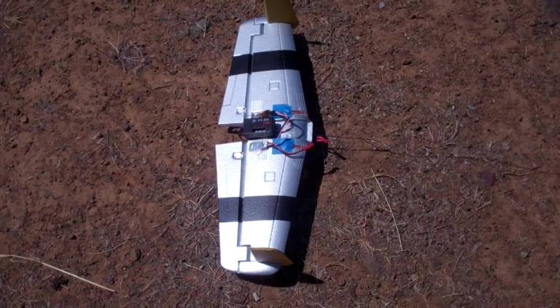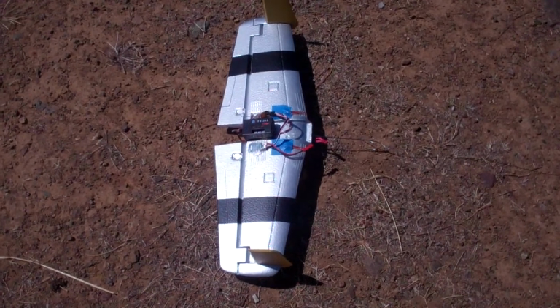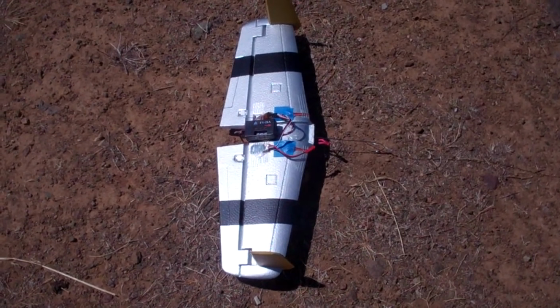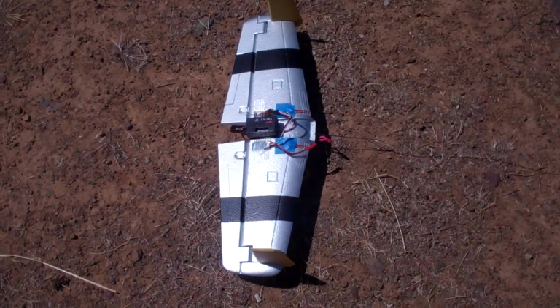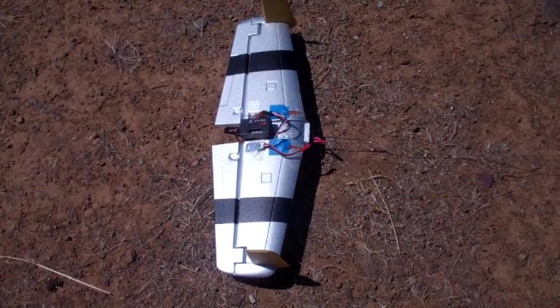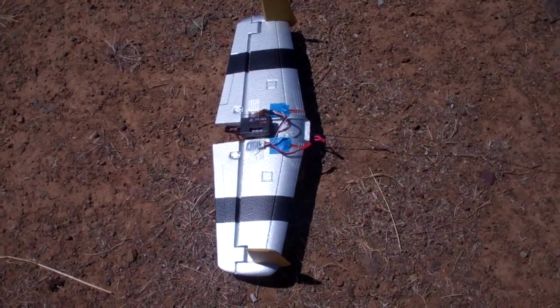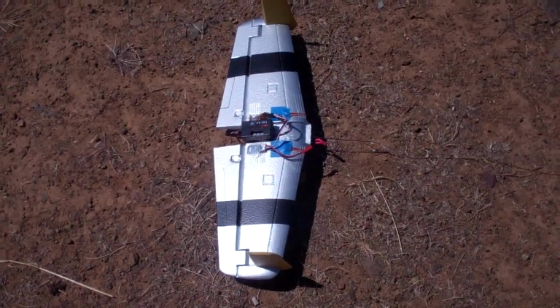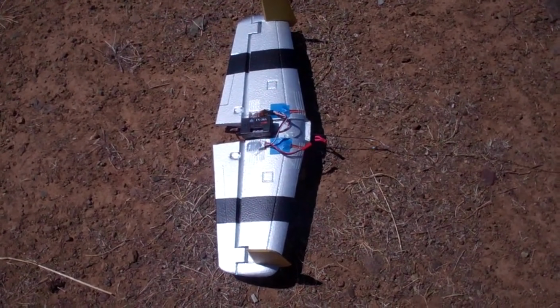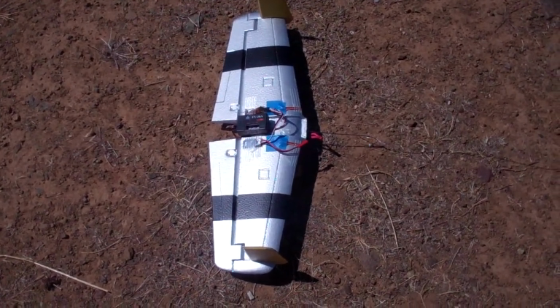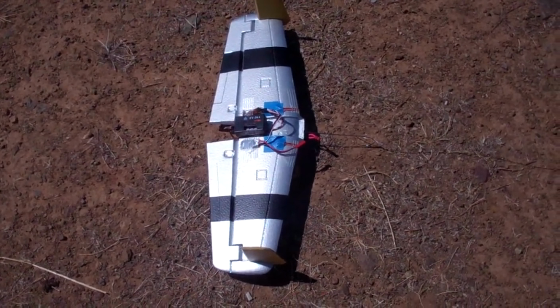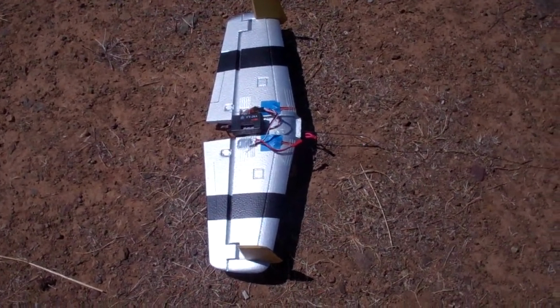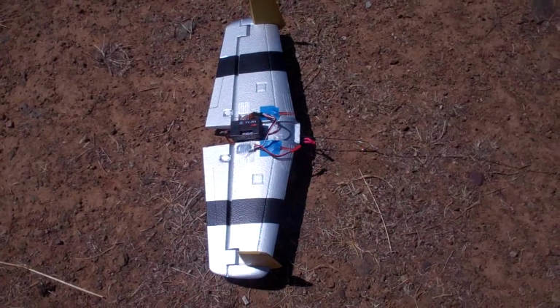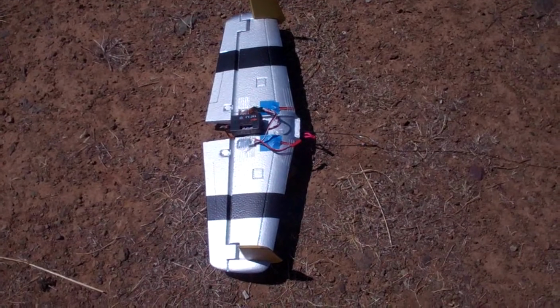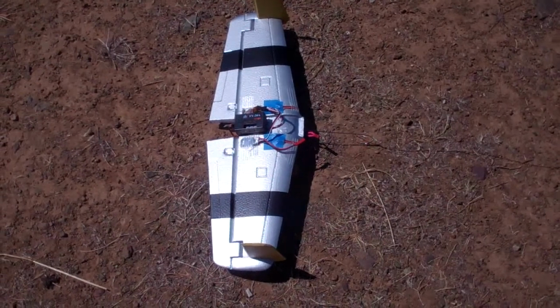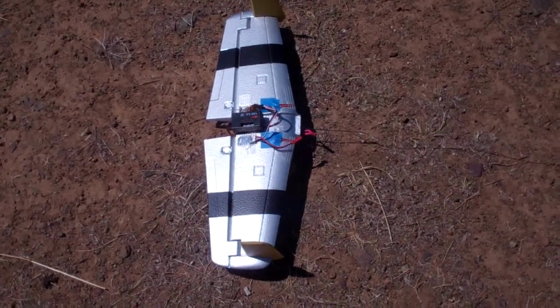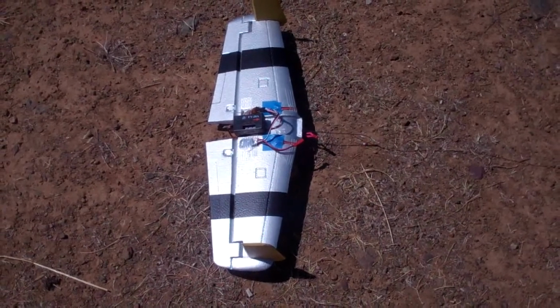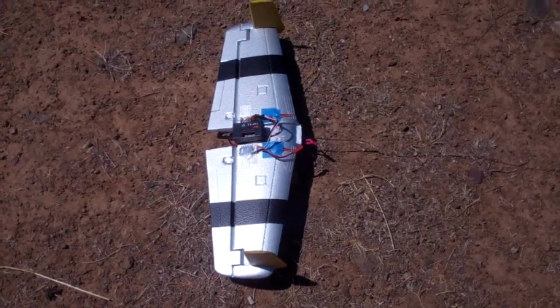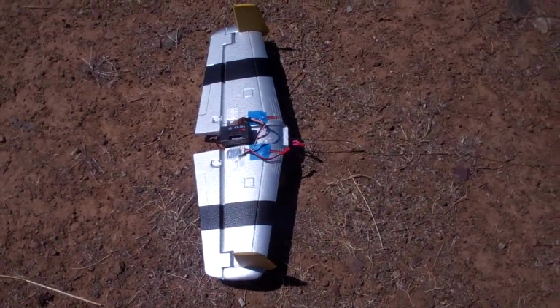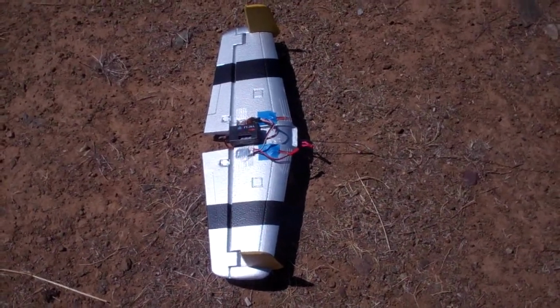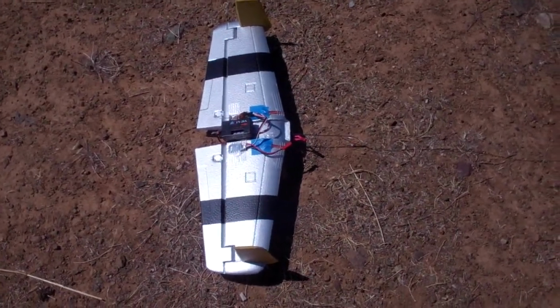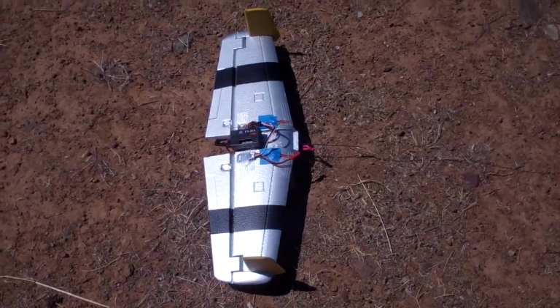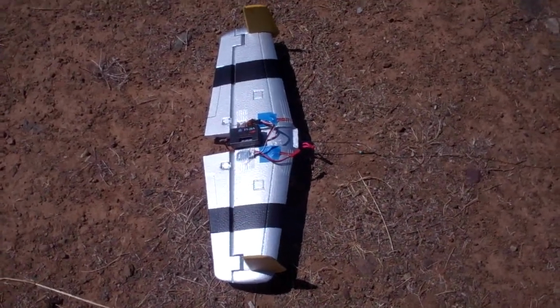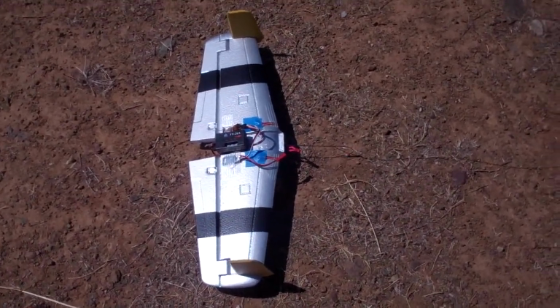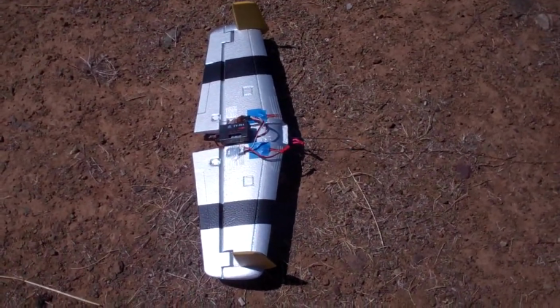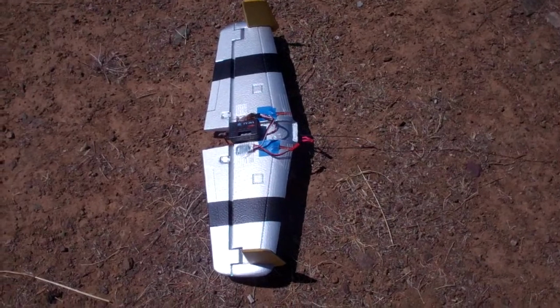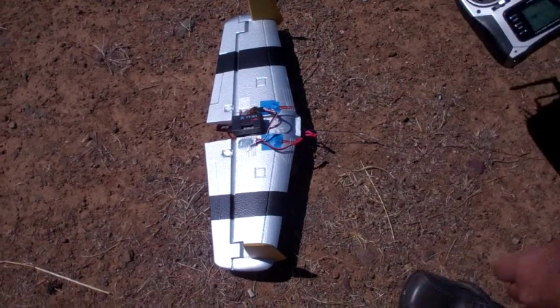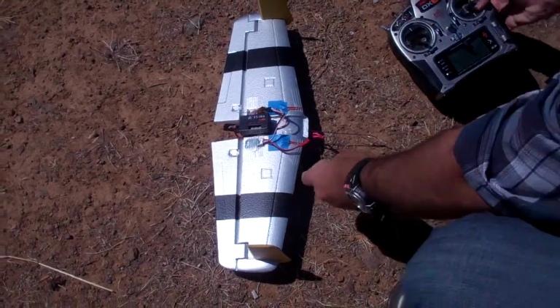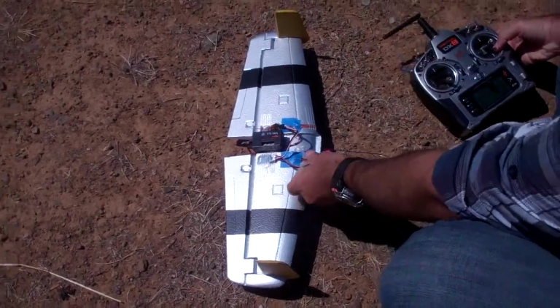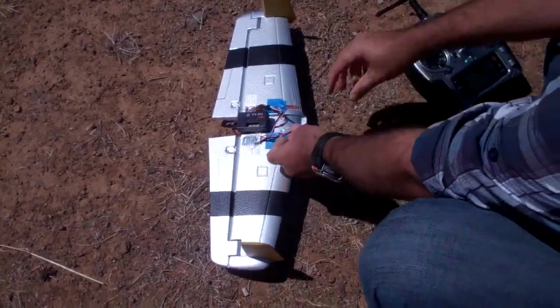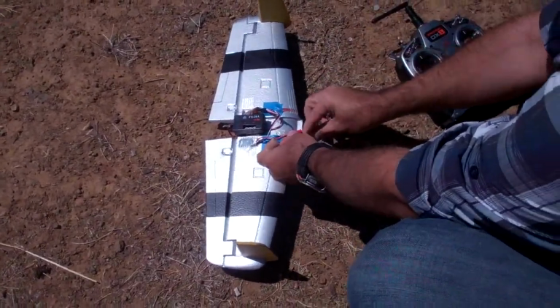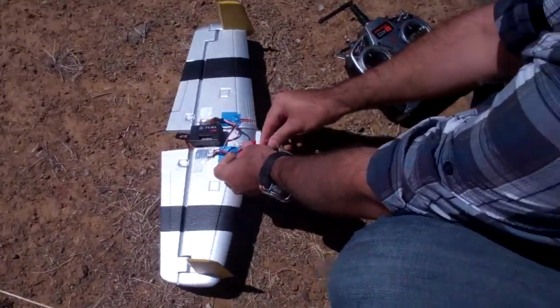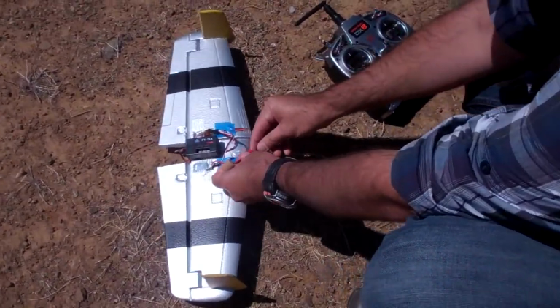Eventually the idea would be to put a camera on that so I can have a chase plane. So you're into a chase plane effectively. Yeah, but there's no camera on it. You say you got a gyro on this? There's a gyro on it.